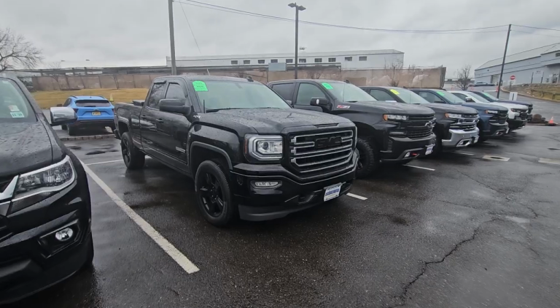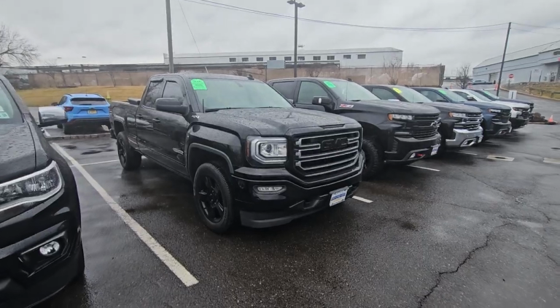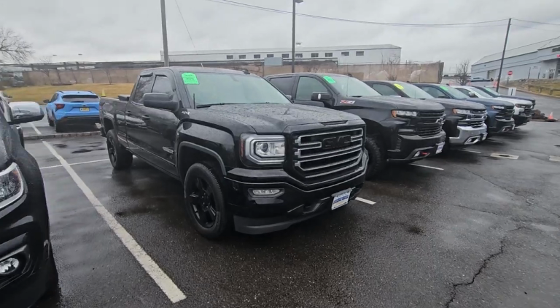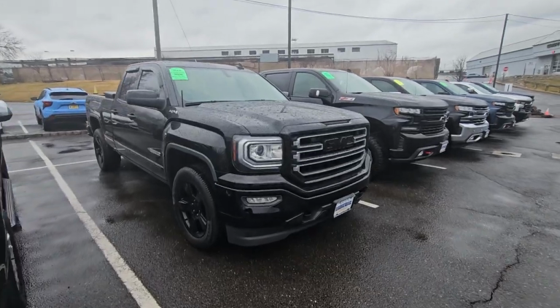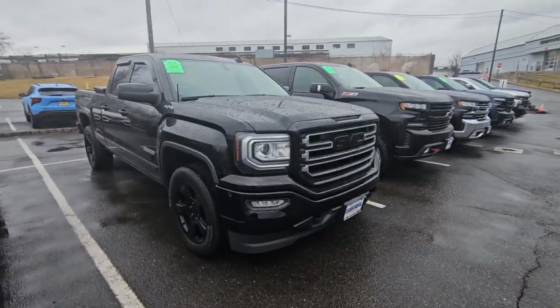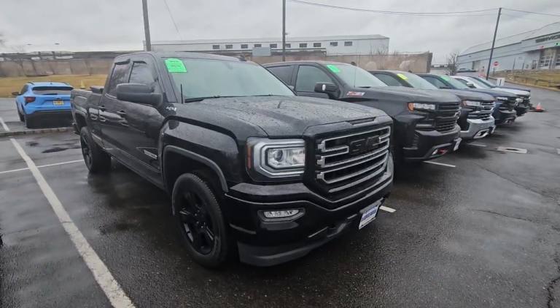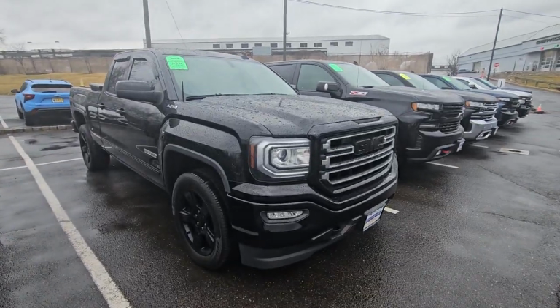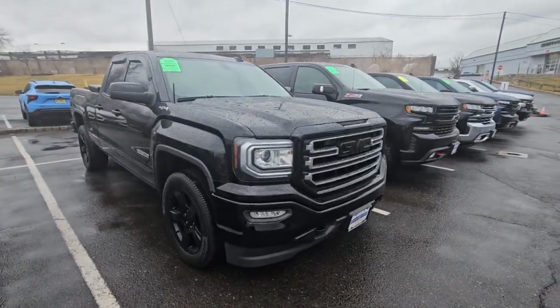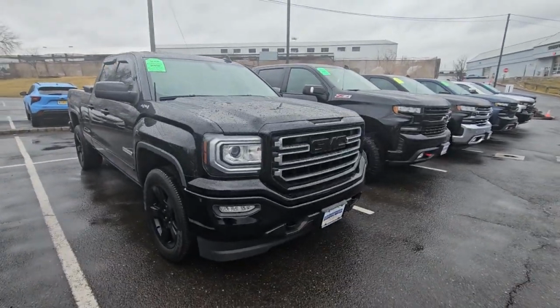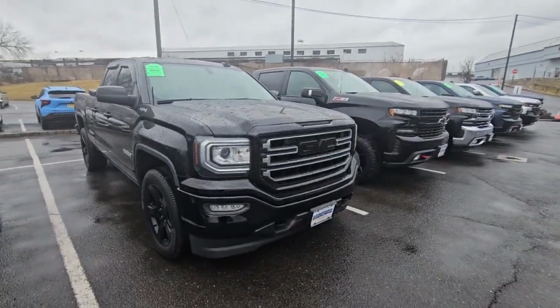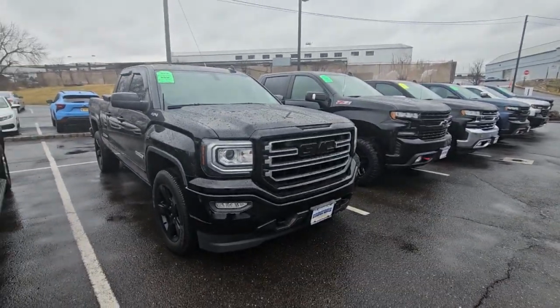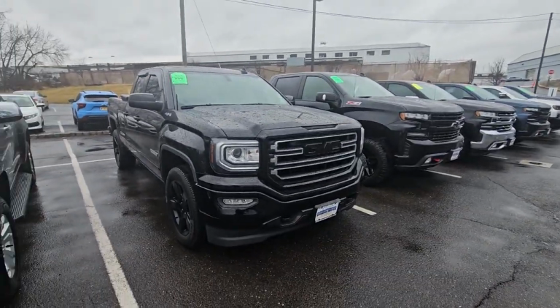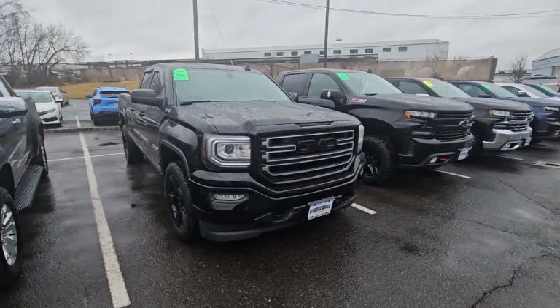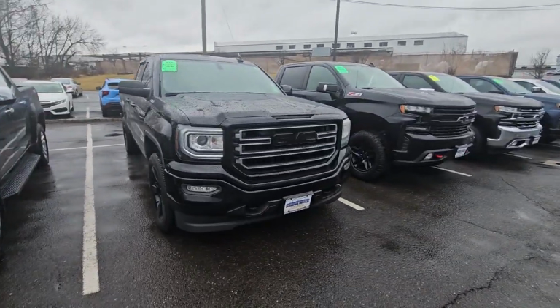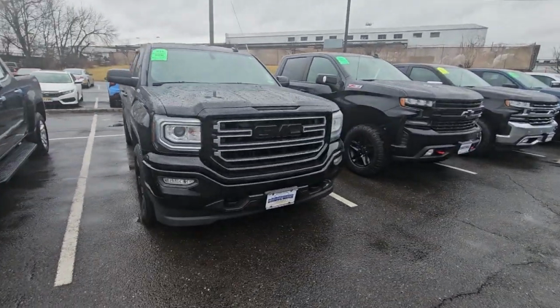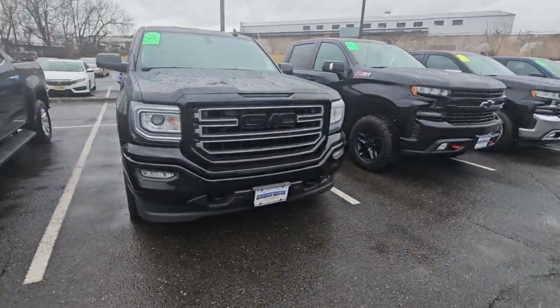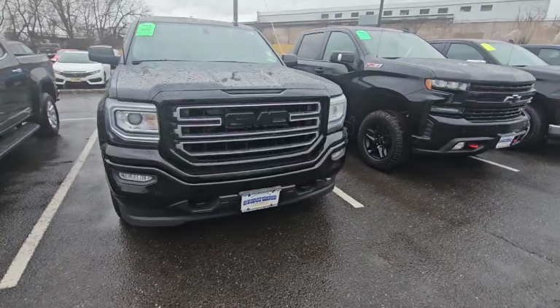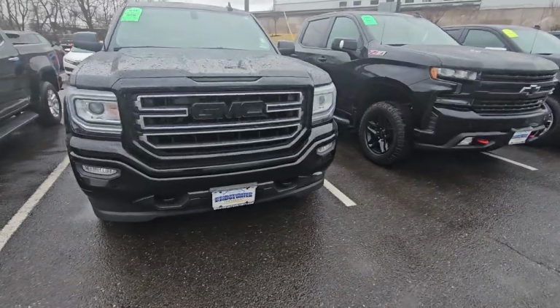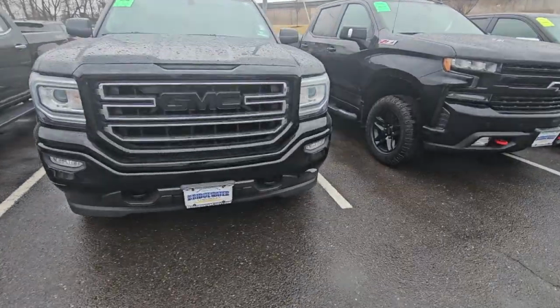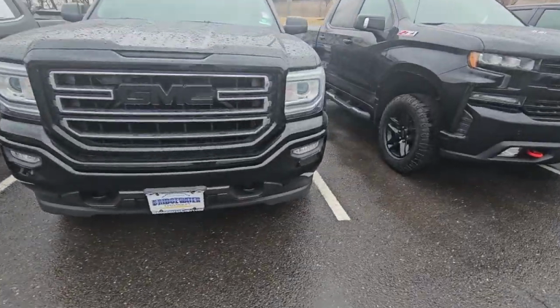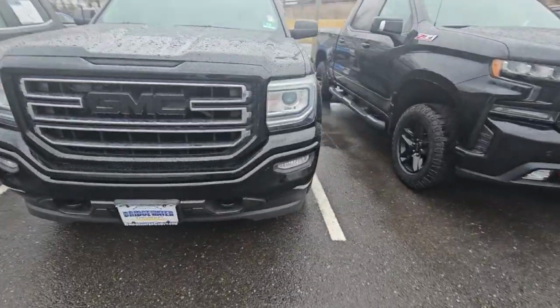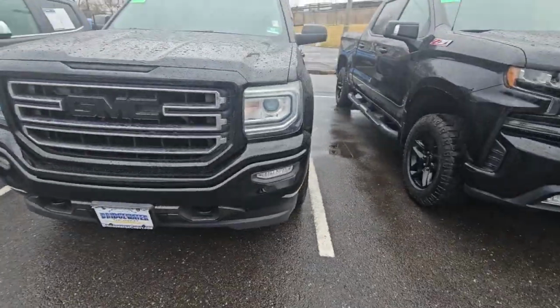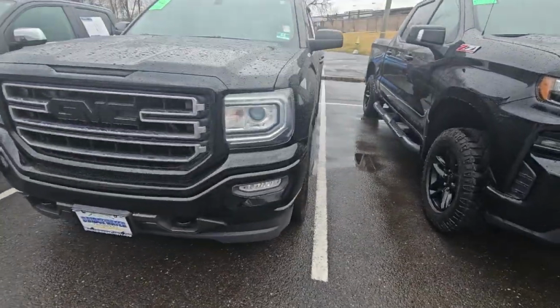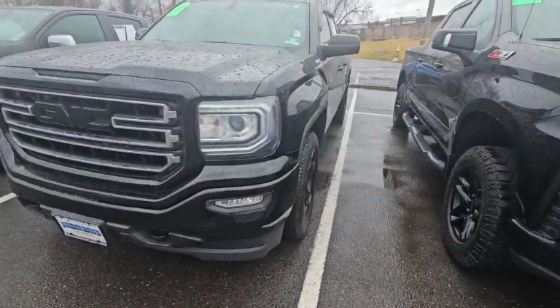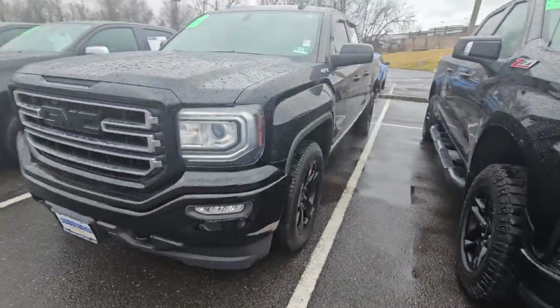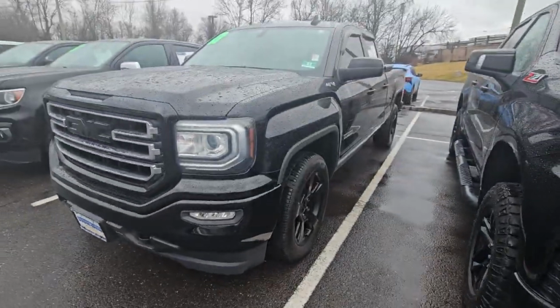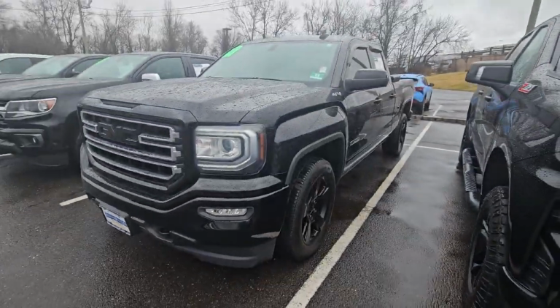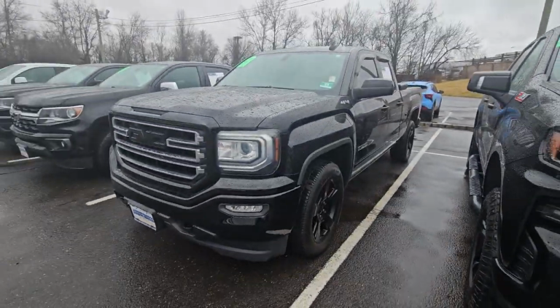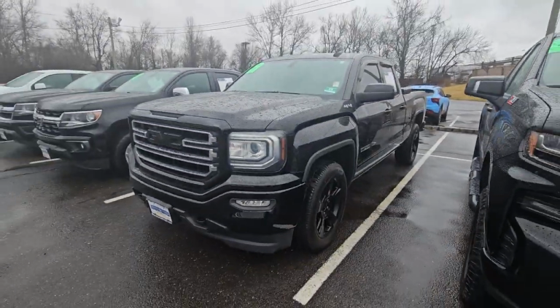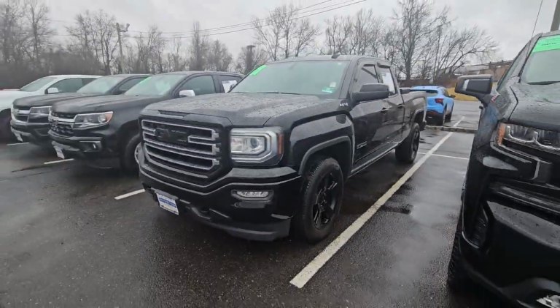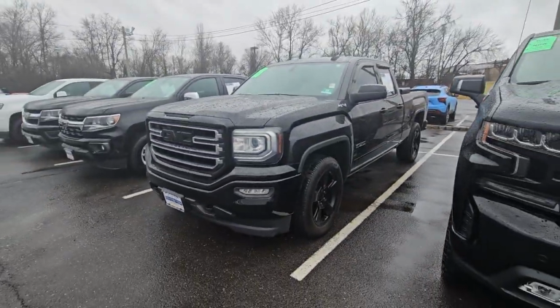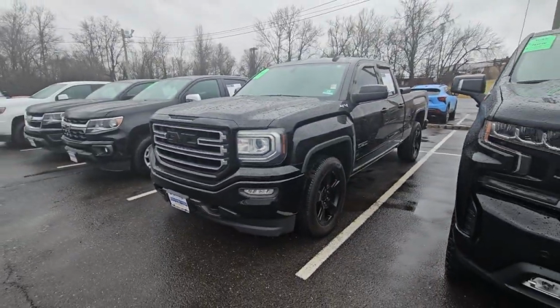Hi Scott, Saeed Nakfi here at Bridgewater Chevrolet. Good morning. Excellent choice on the truck — this is one of my favorite trucks on the lot, the Elevation.